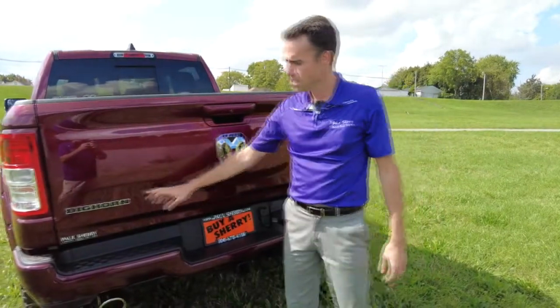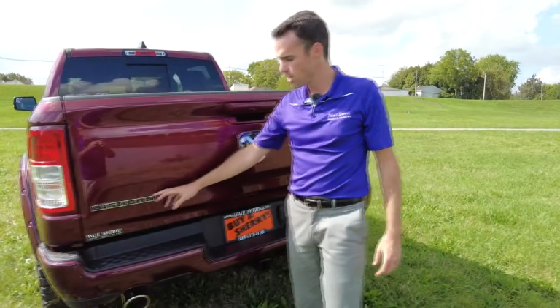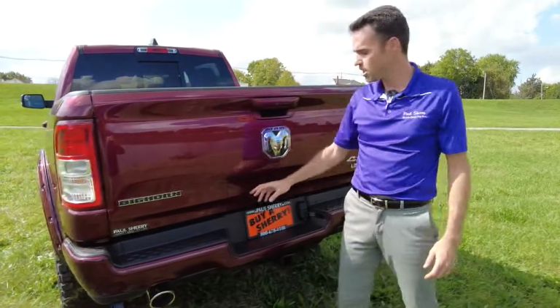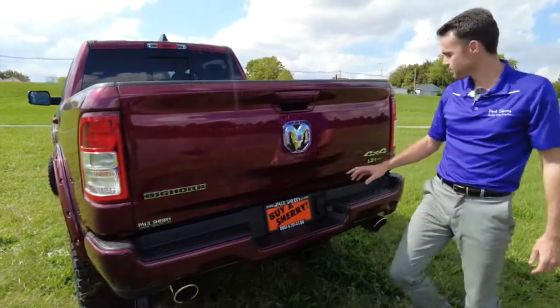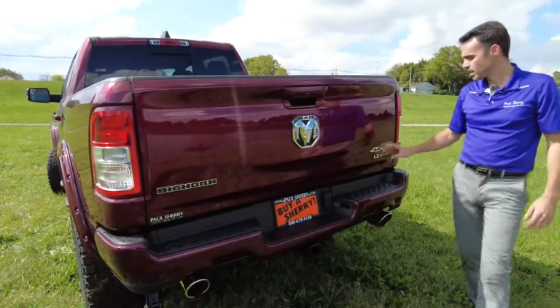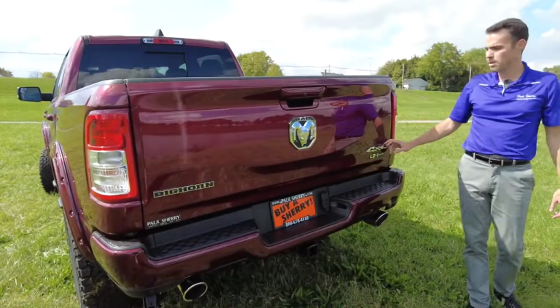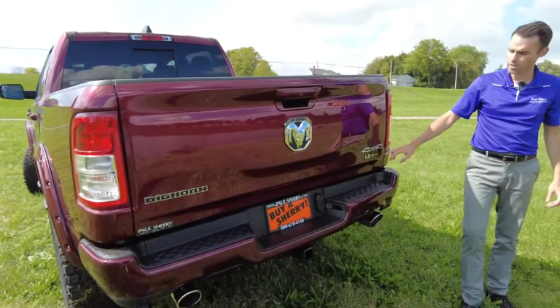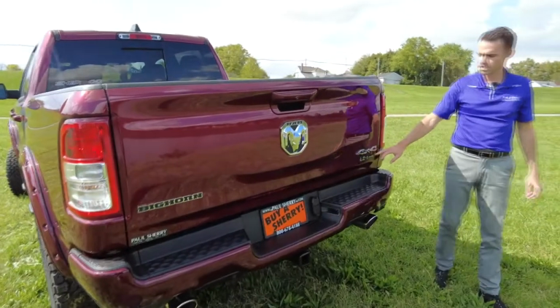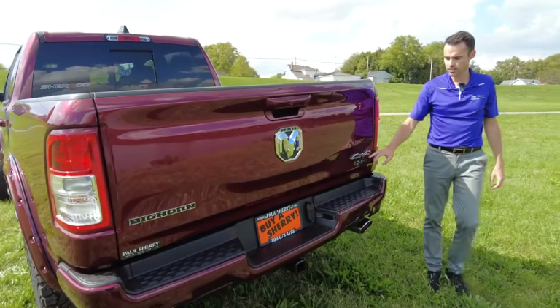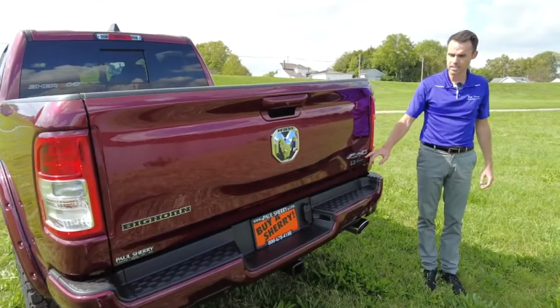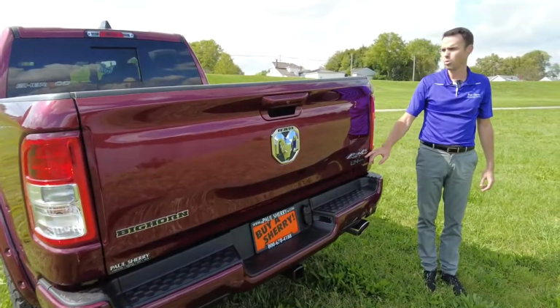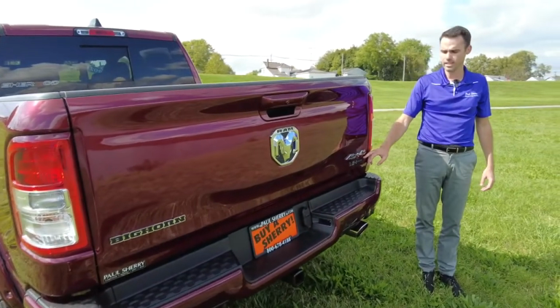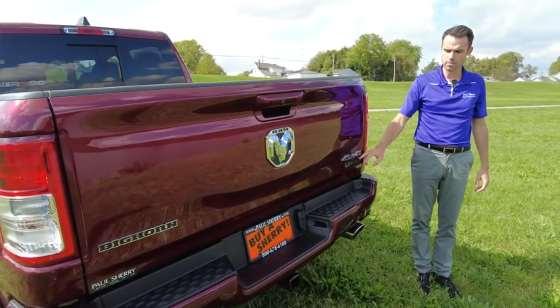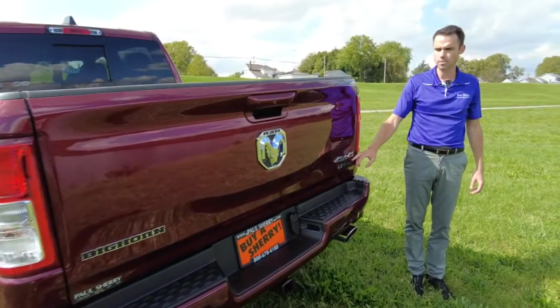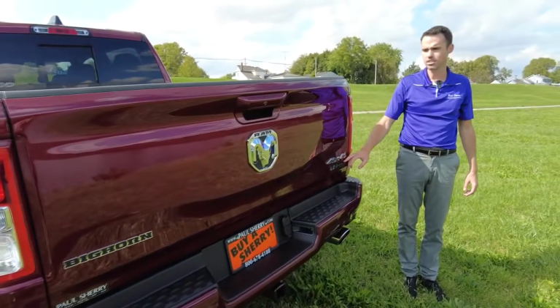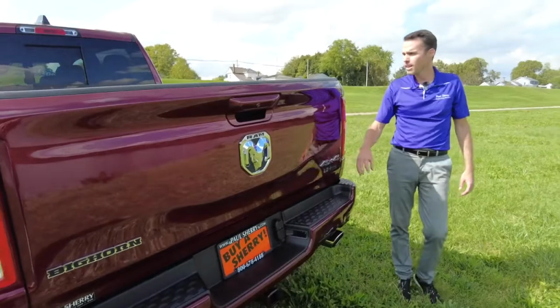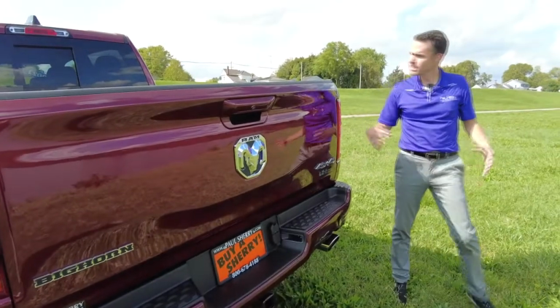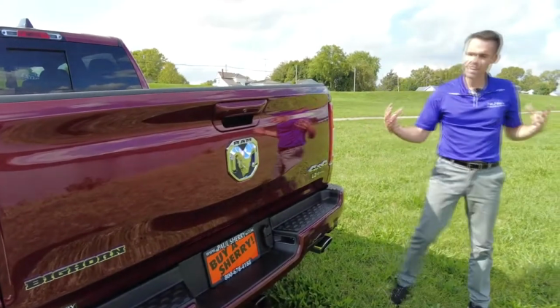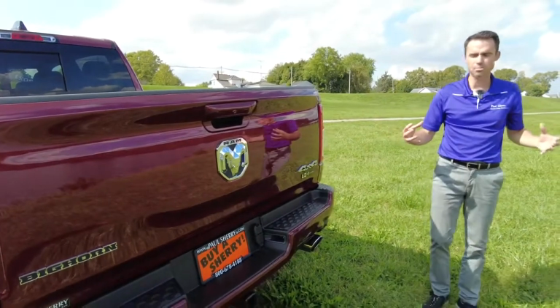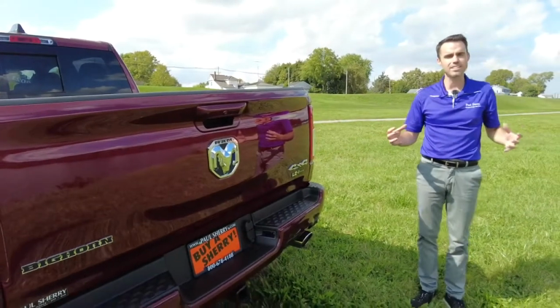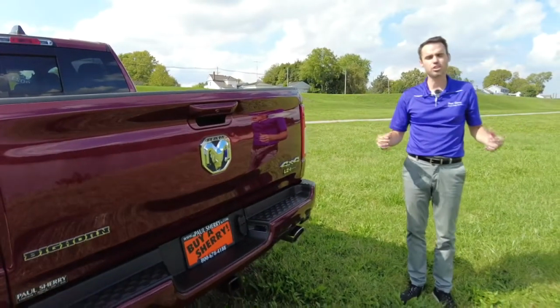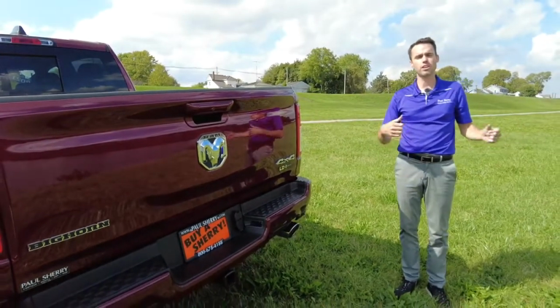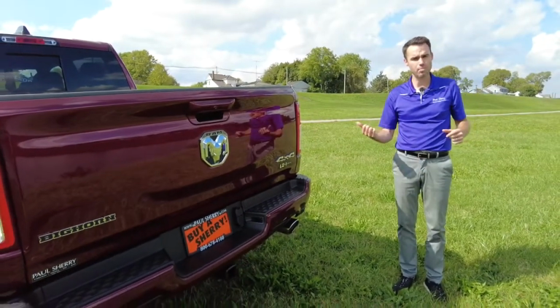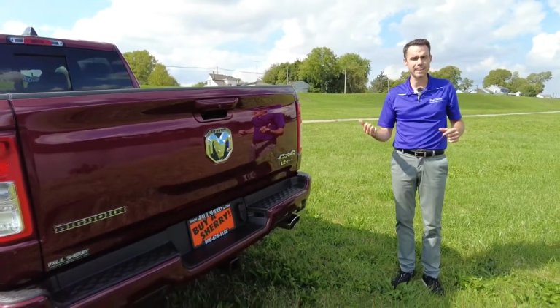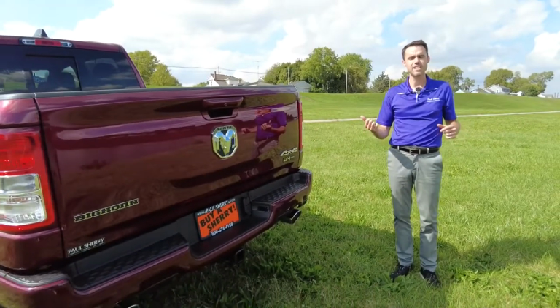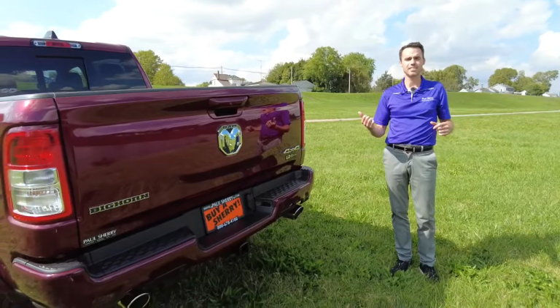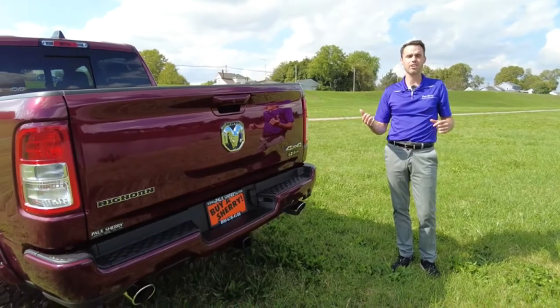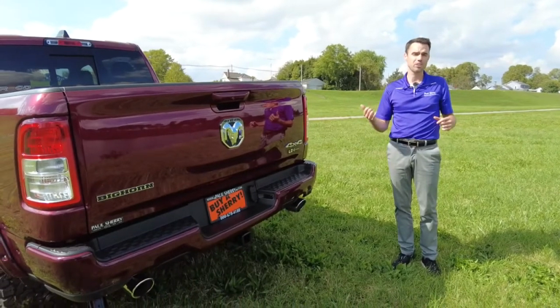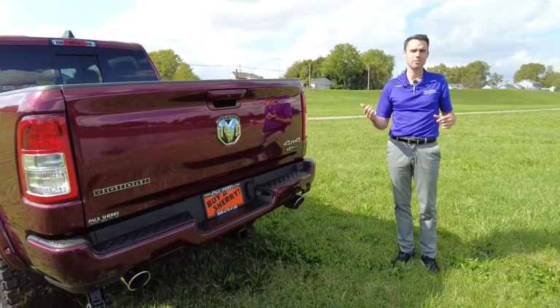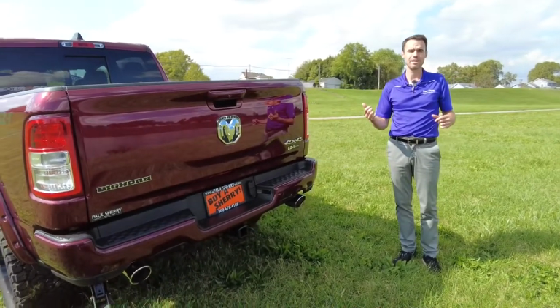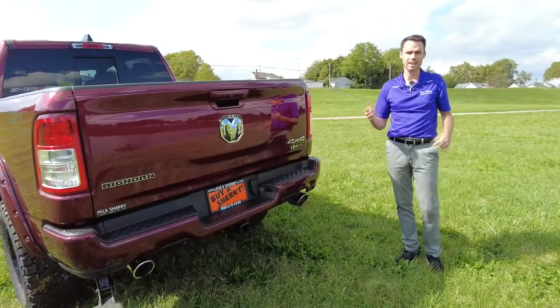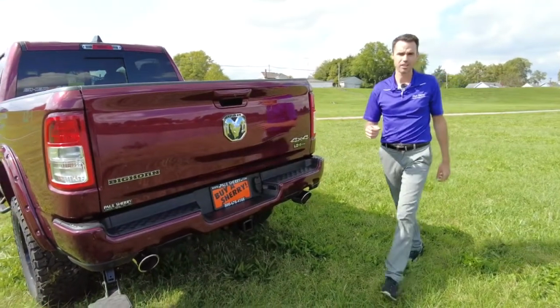This is the Bighorn Edition. It's 4x4 and we've got custom LZ1 Edition badging back here. That kind of completes the outside of this truck. We're going to go jump on the inside here and check out all the specials that's been done inside of this truck.